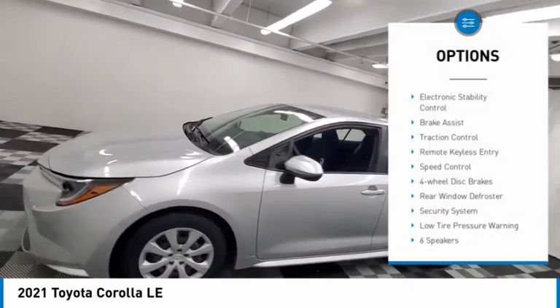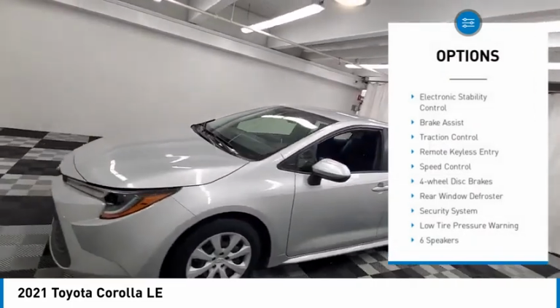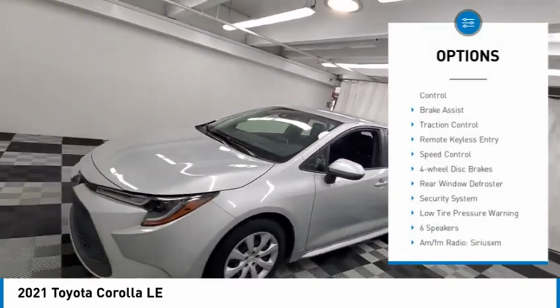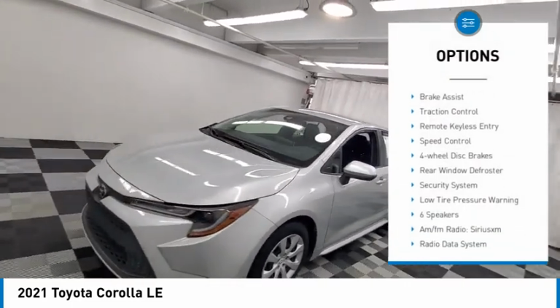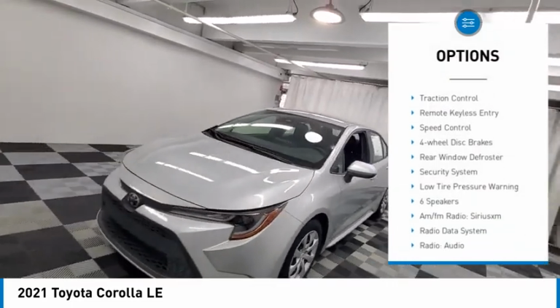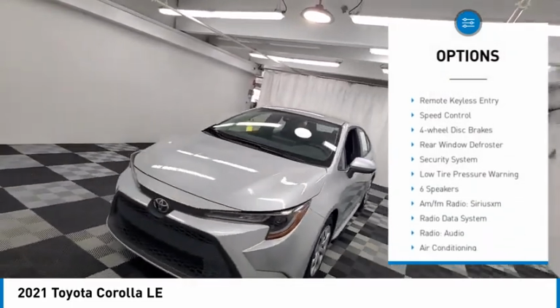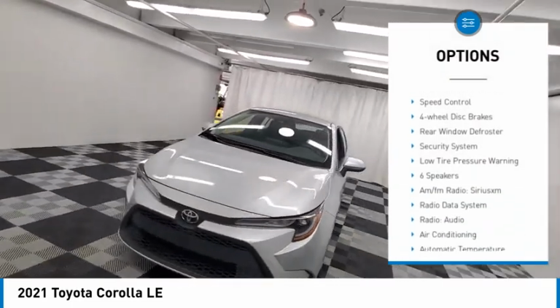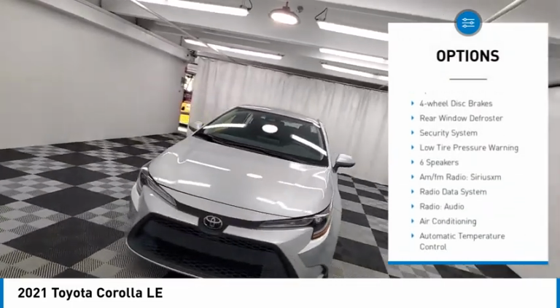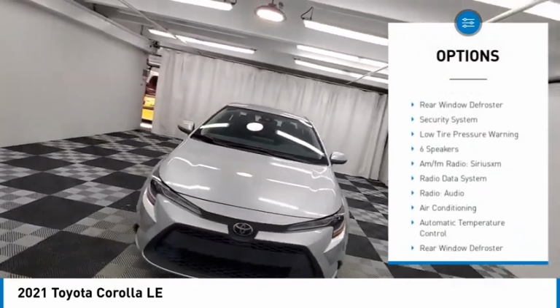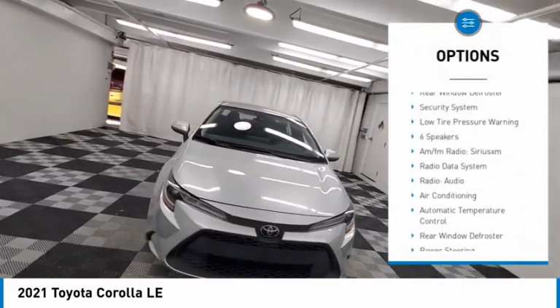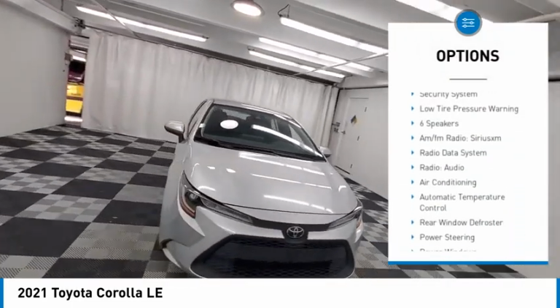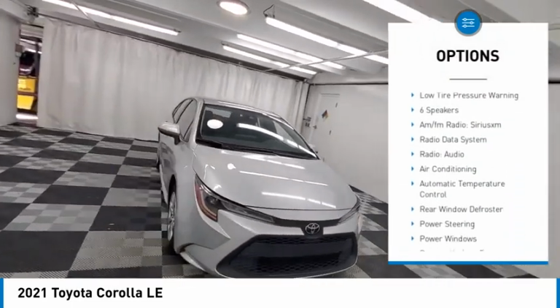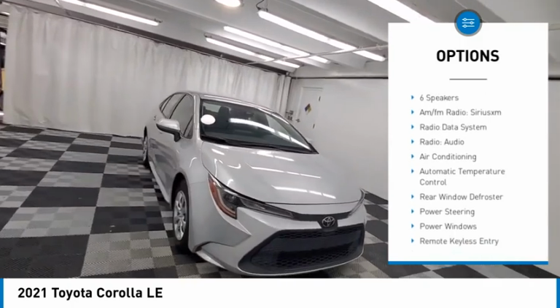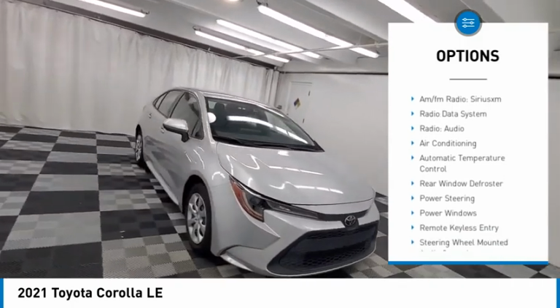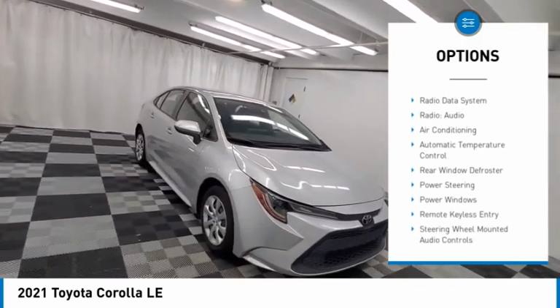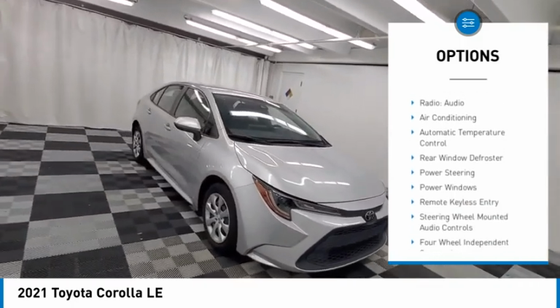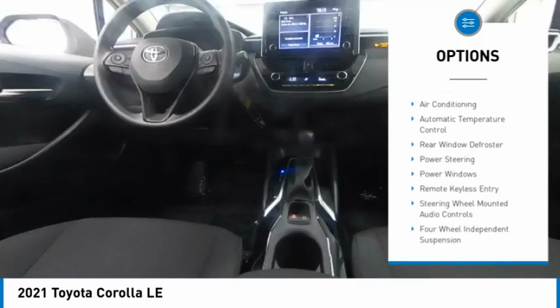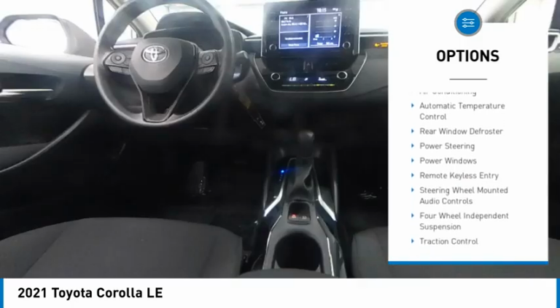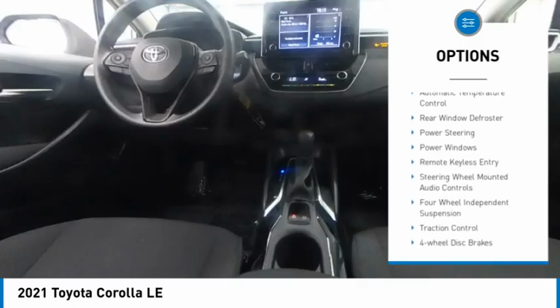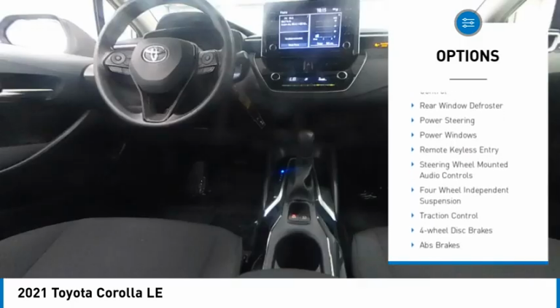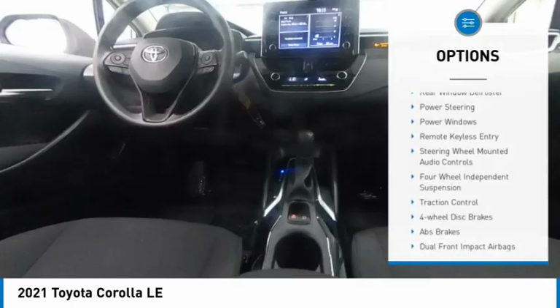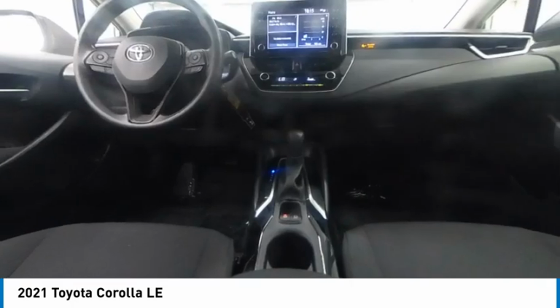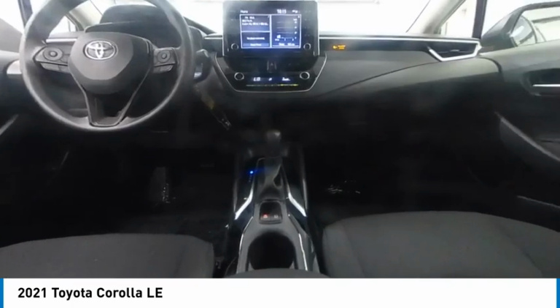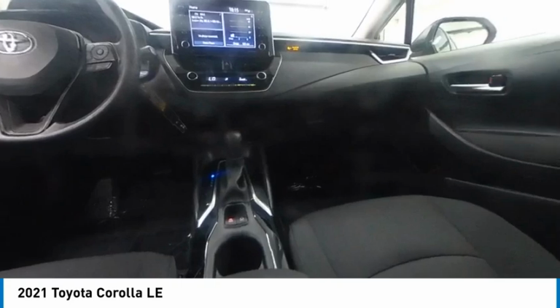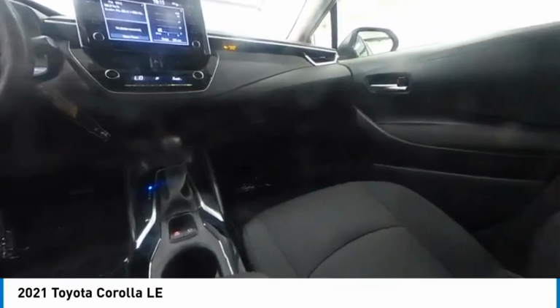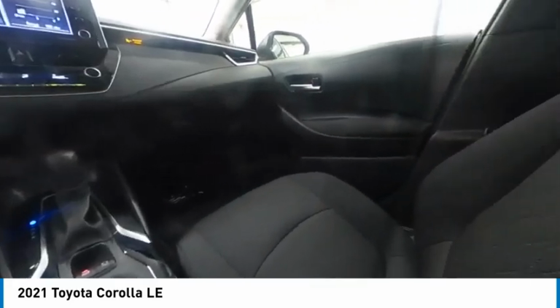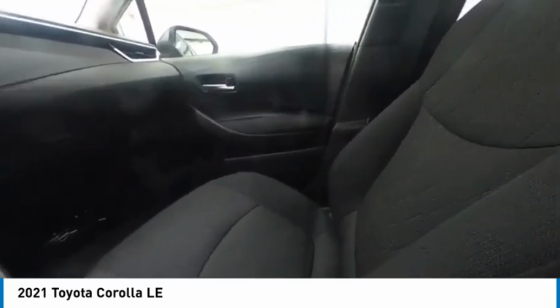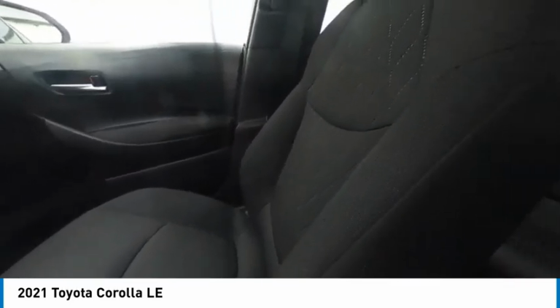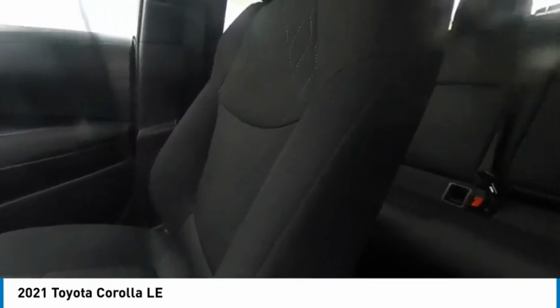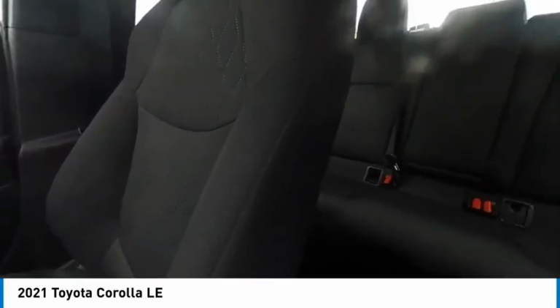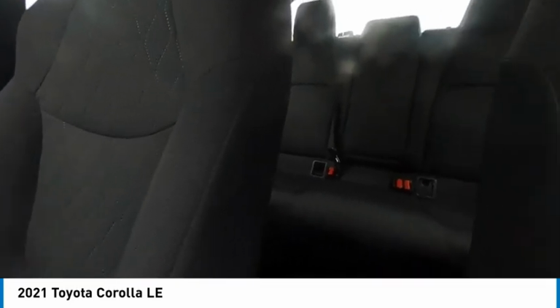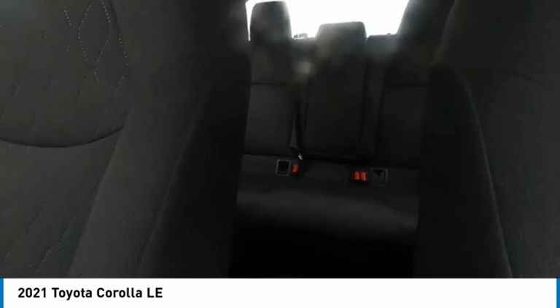Electronic stability control, brake assist, traction control, remote keyless entry, speed control, four-wheel disc brakes, rear window defroster, security system, low tire pressure warning.